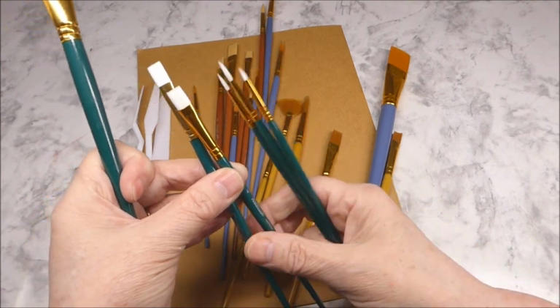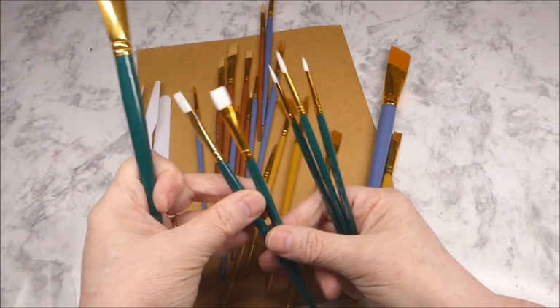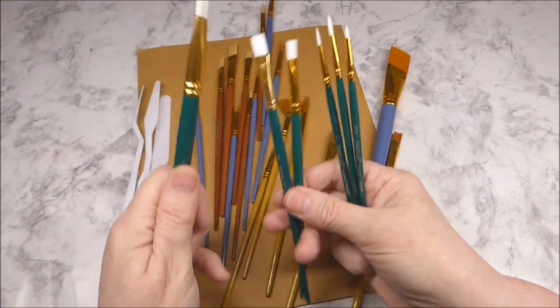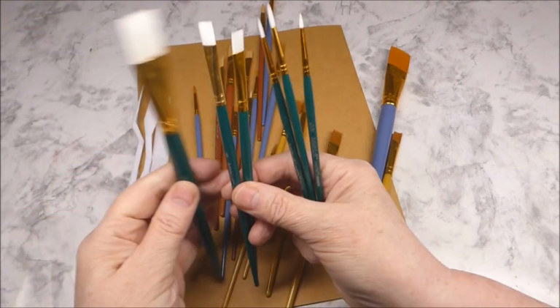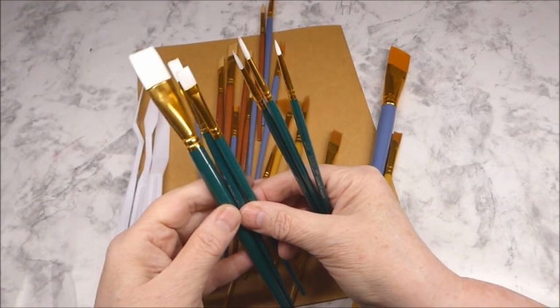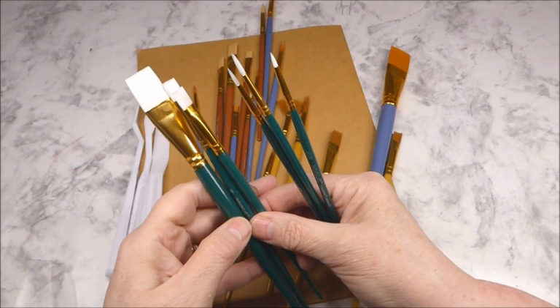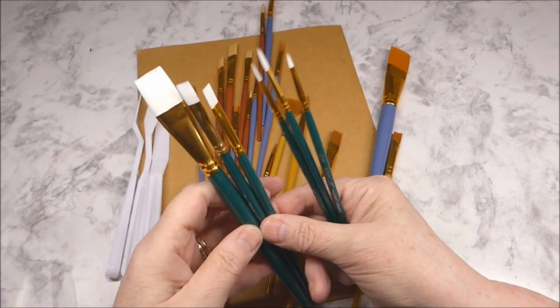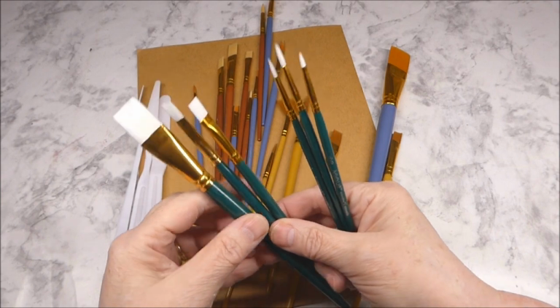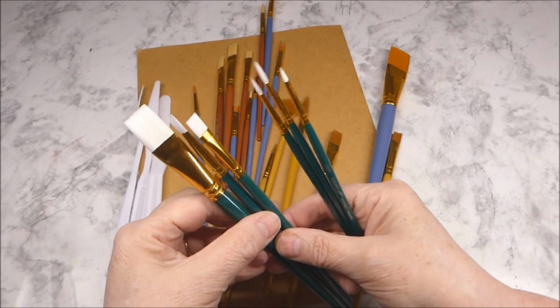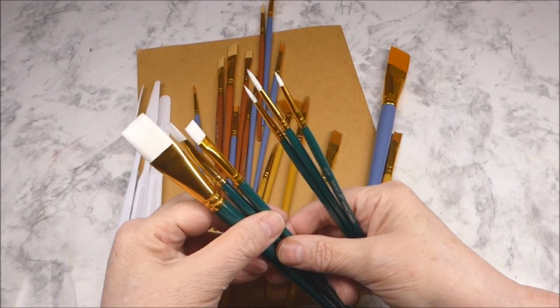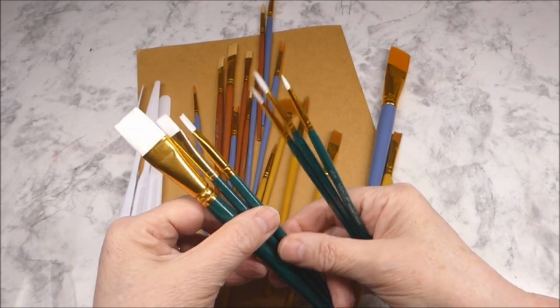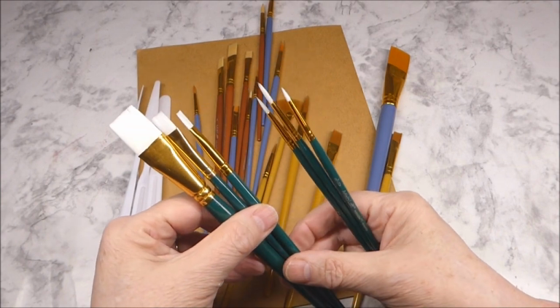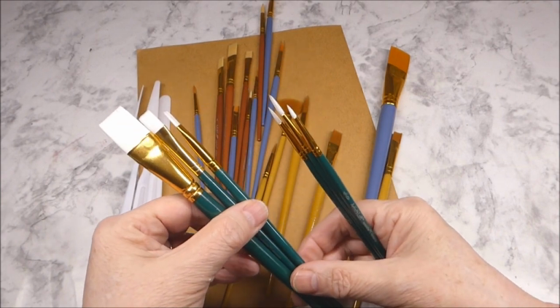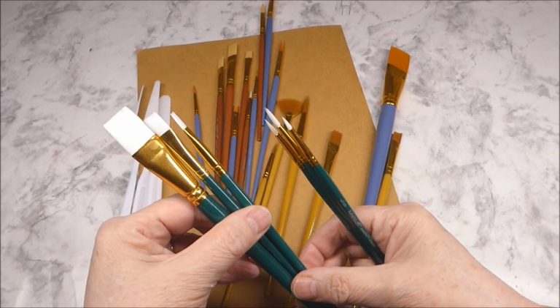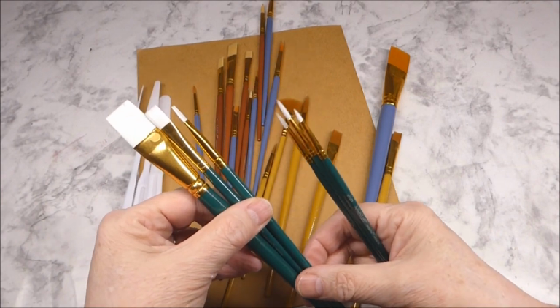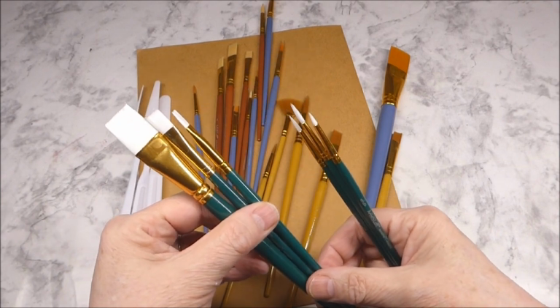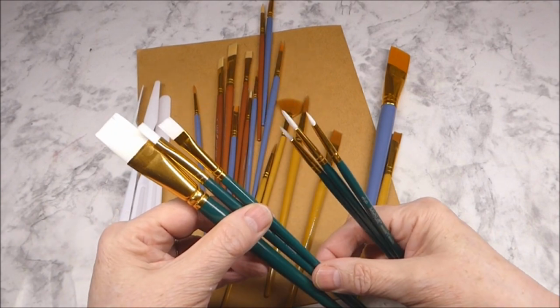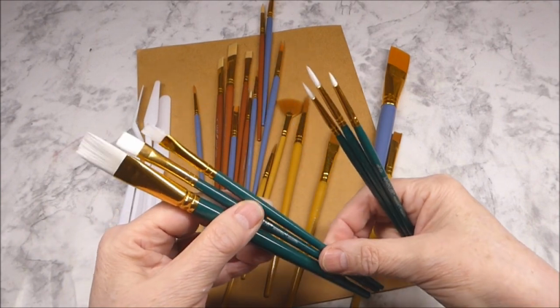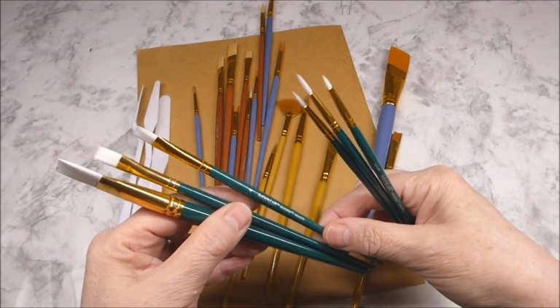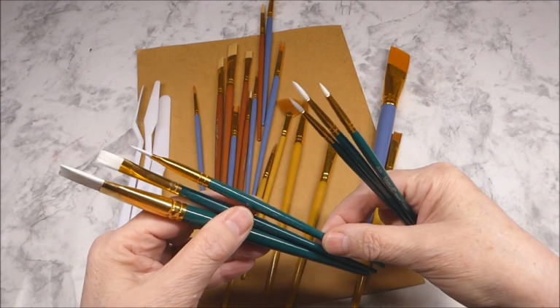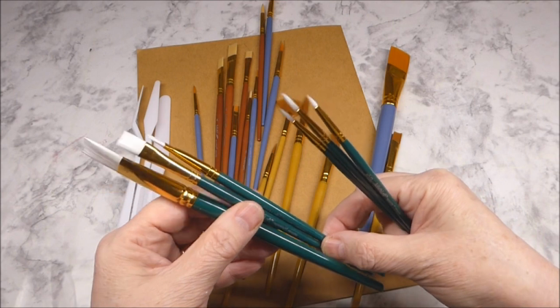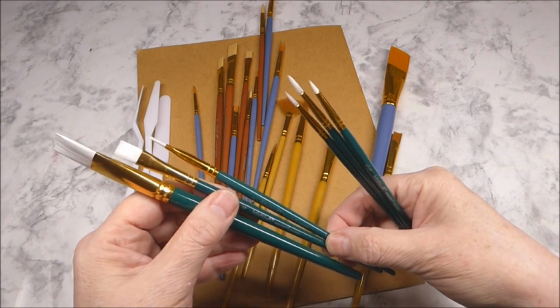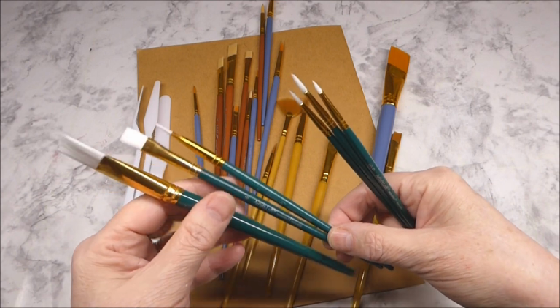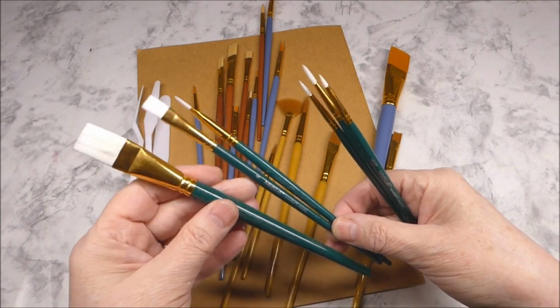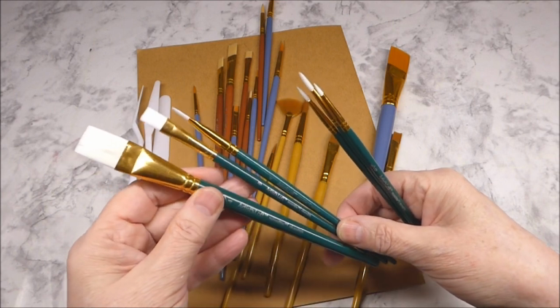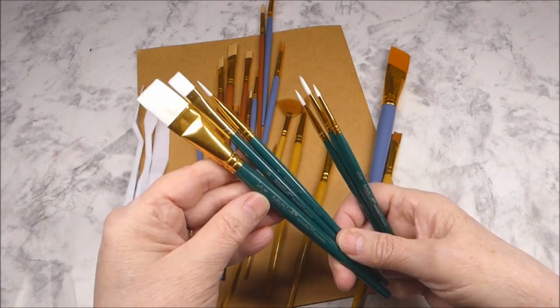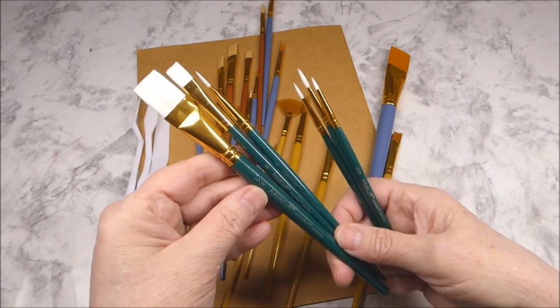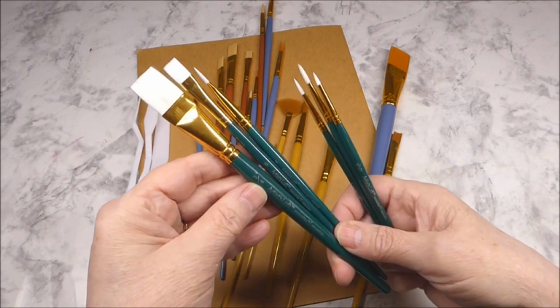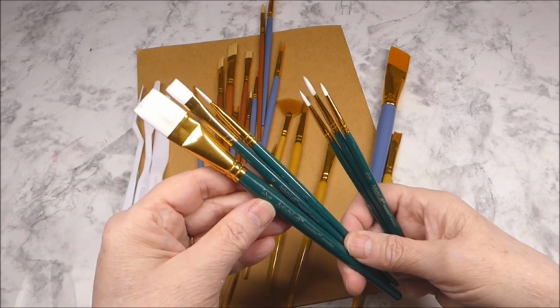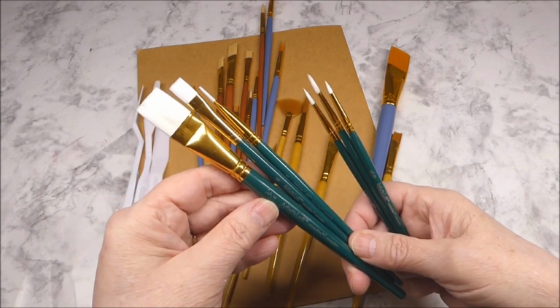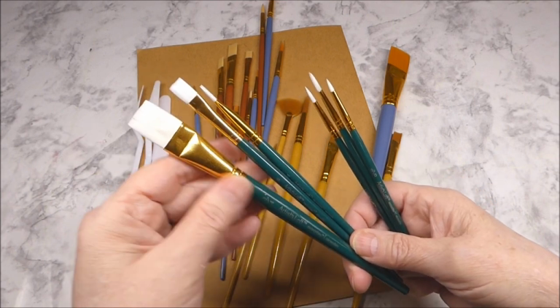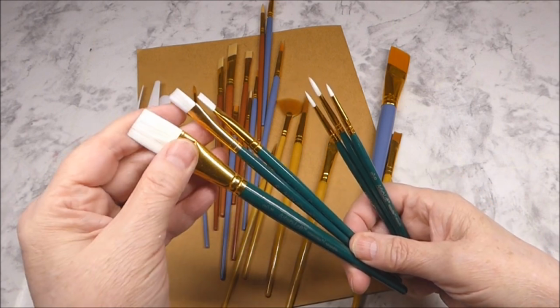And then we have three that are flat bristle brushes. In those we have a 4, a 6, and a 3/4. So like I said, I'm no paintbrush expert, but I just wanted to show what you get.